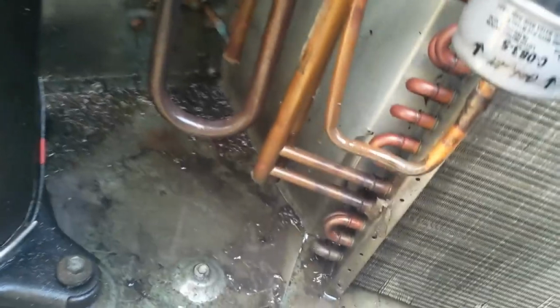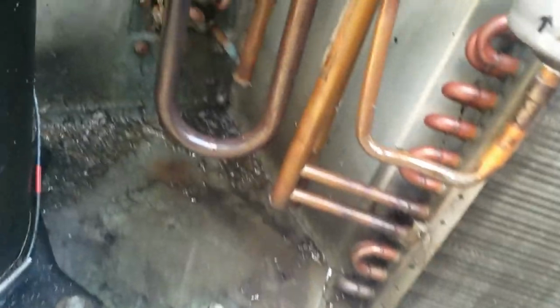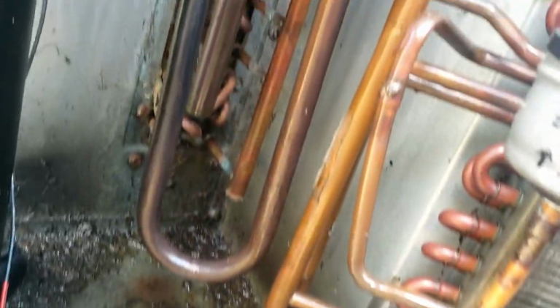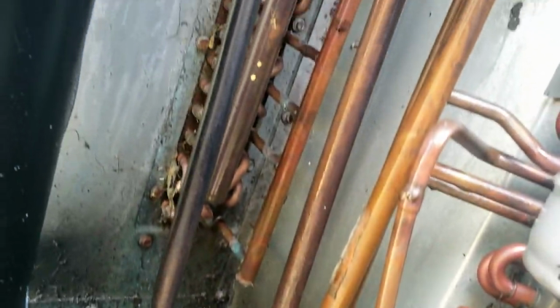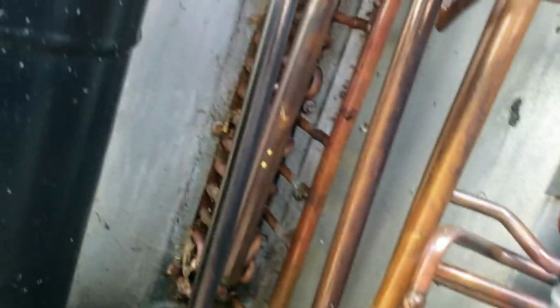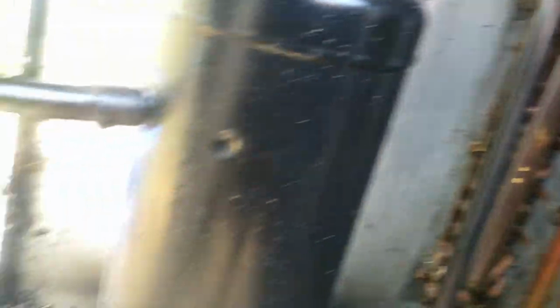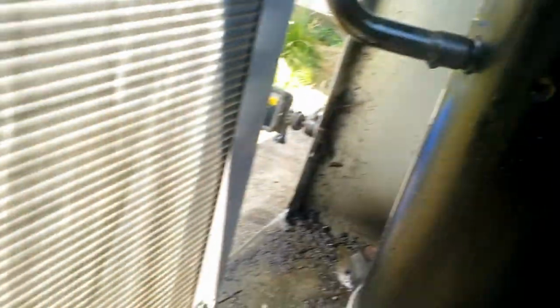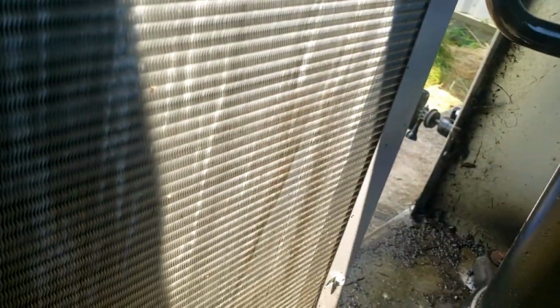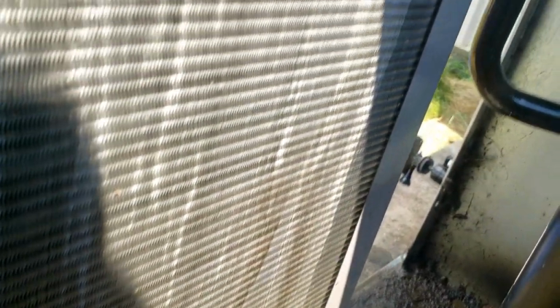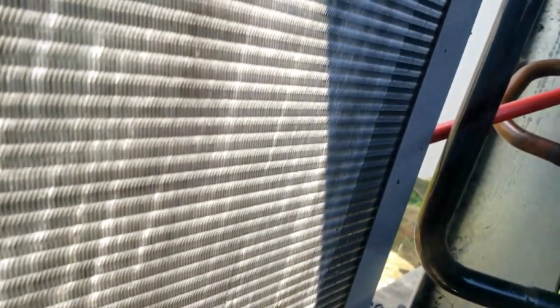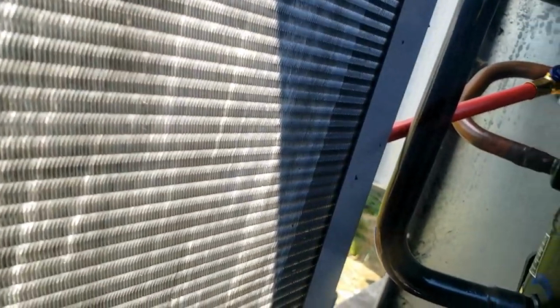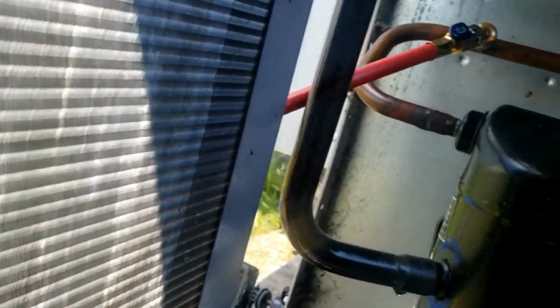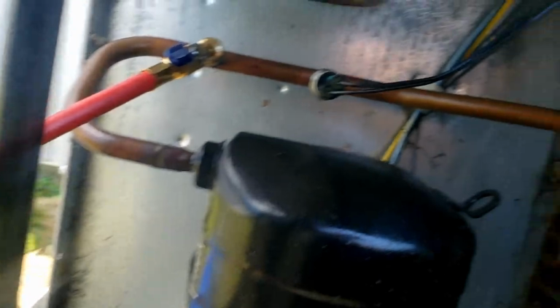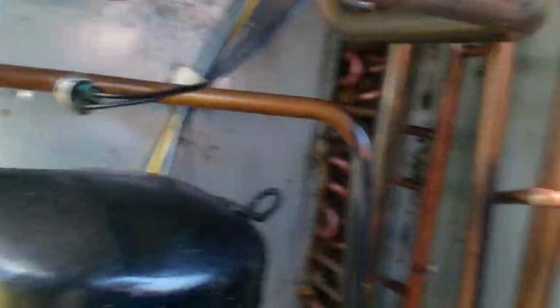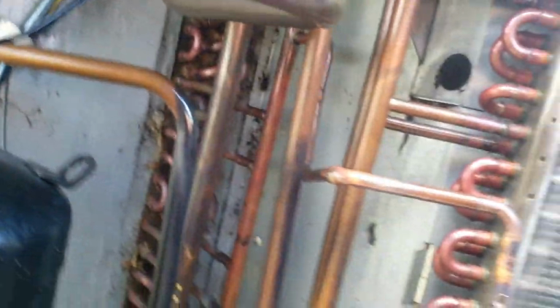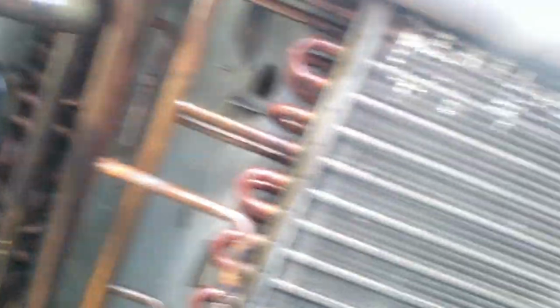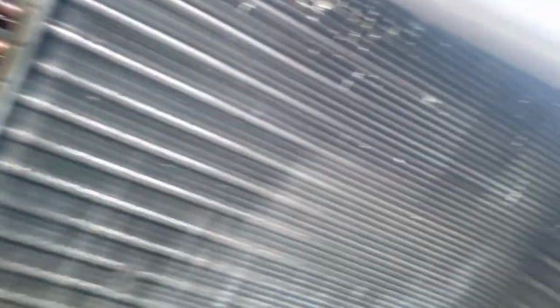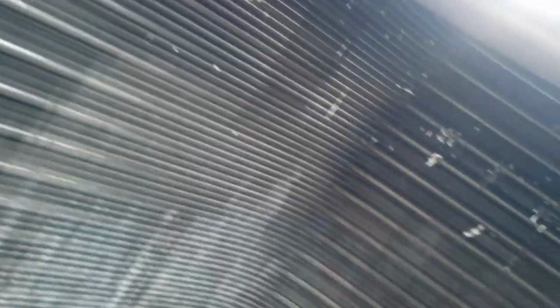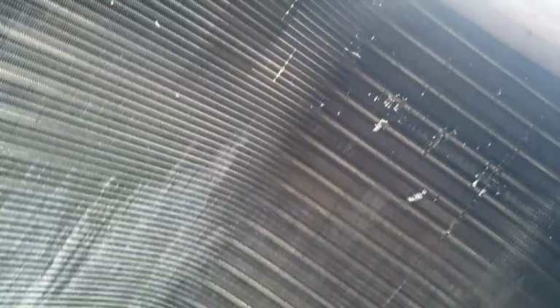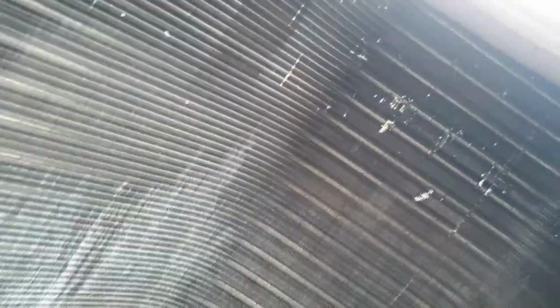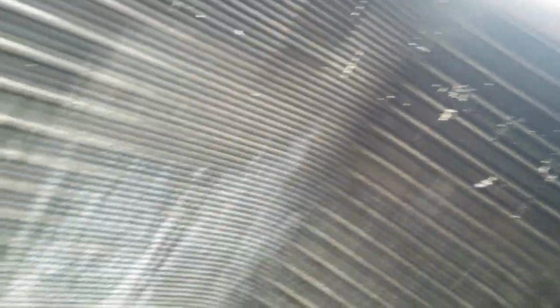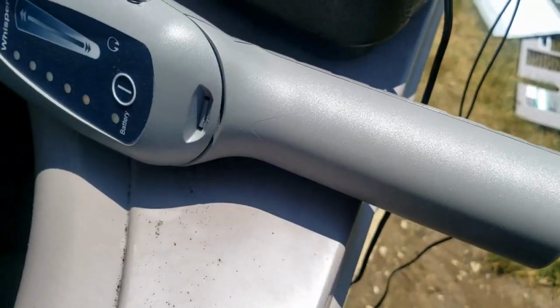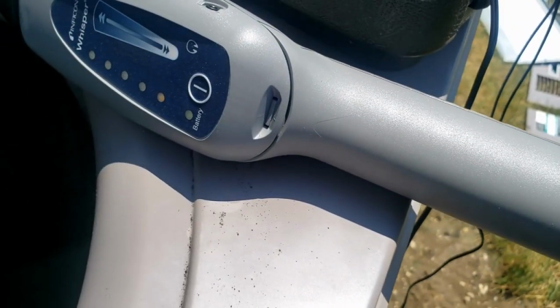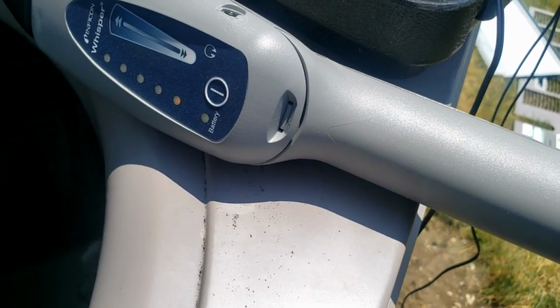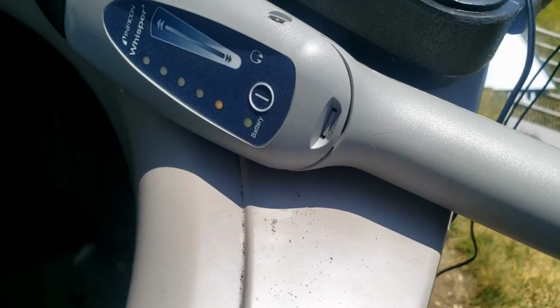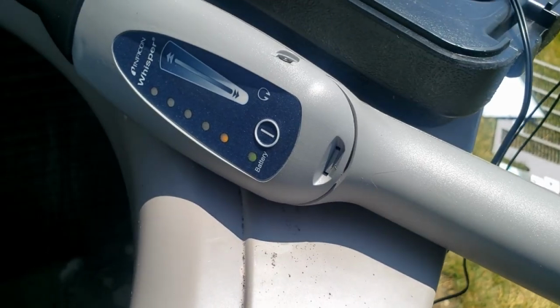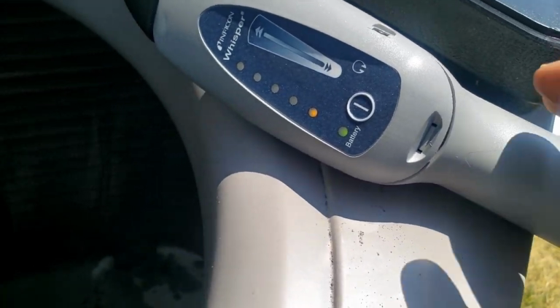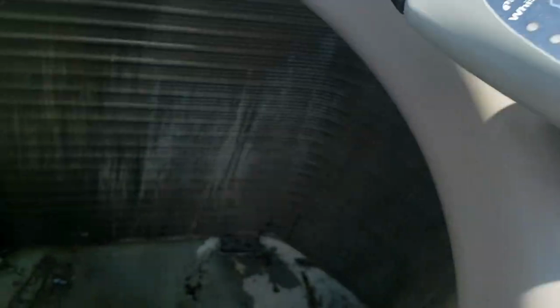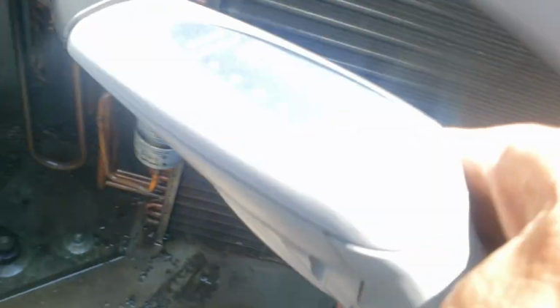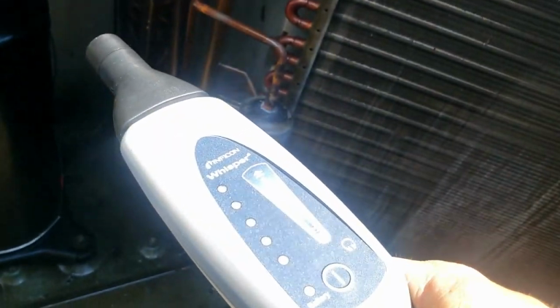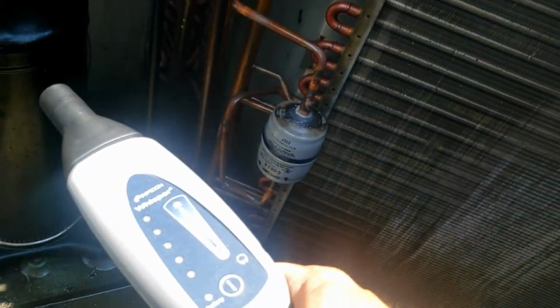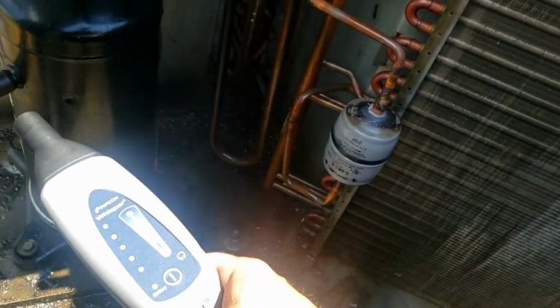That thing's a freaking mess — POE oil everywhere. It's hard to say where exactly the leak is at.